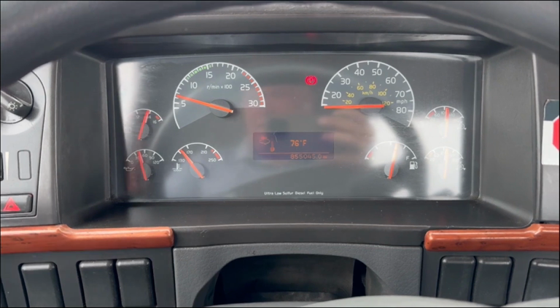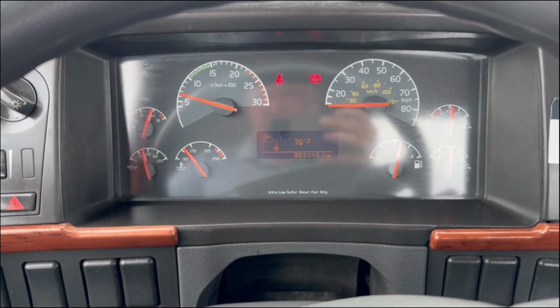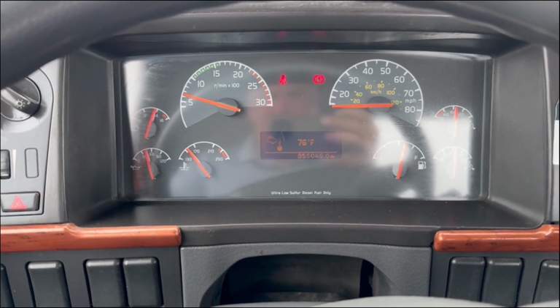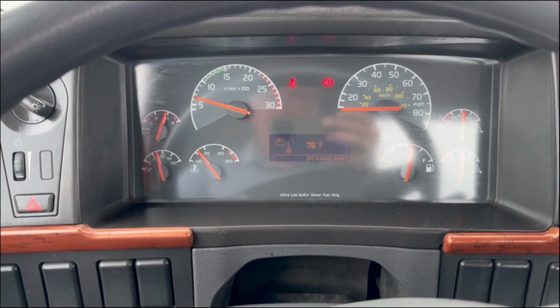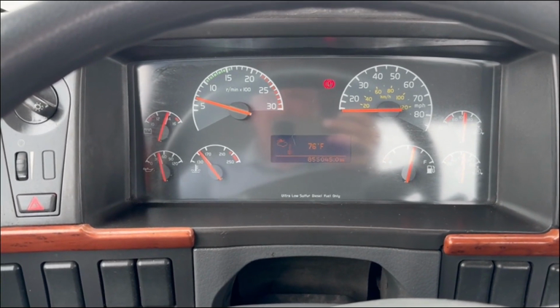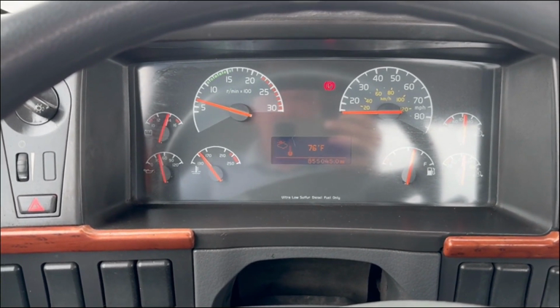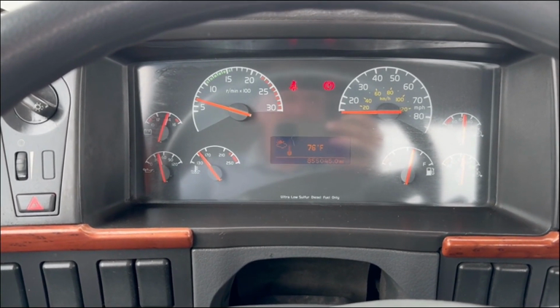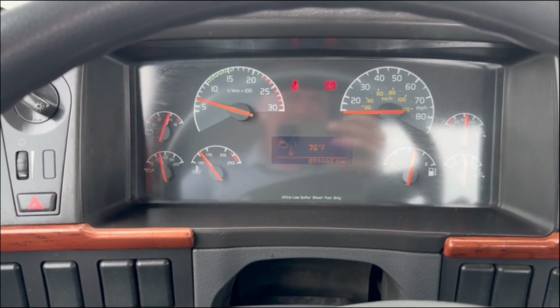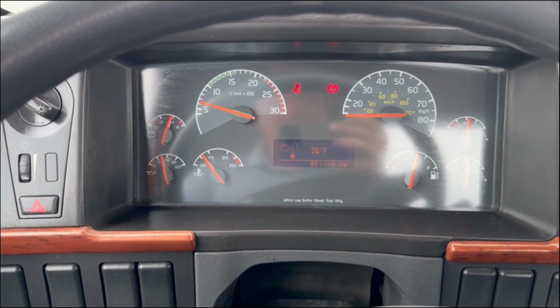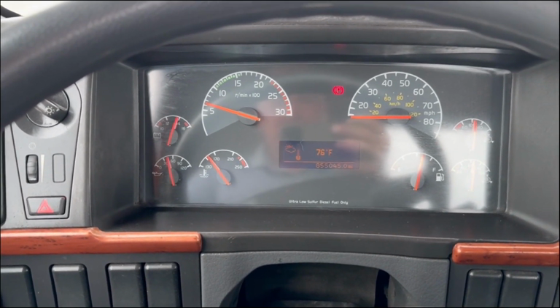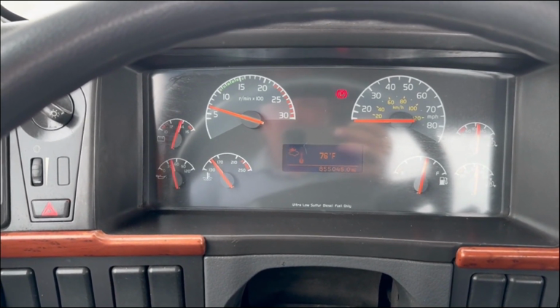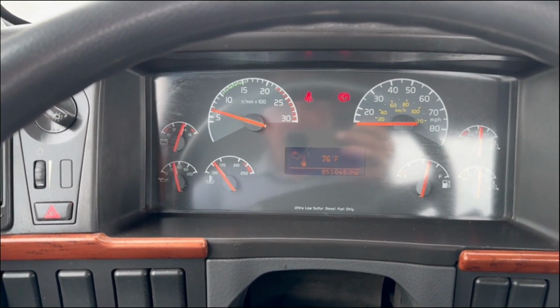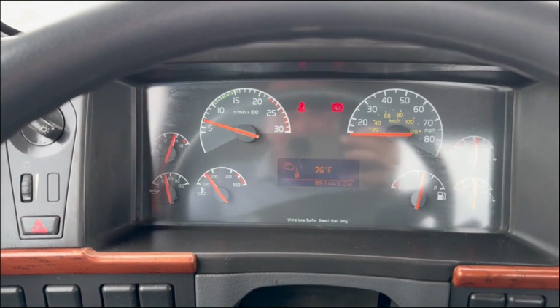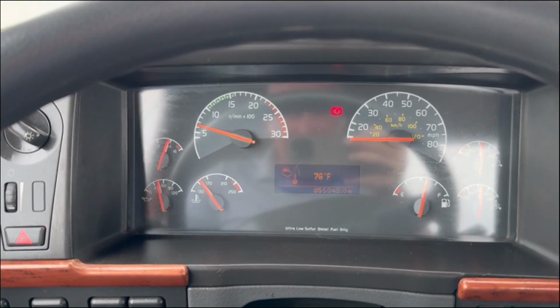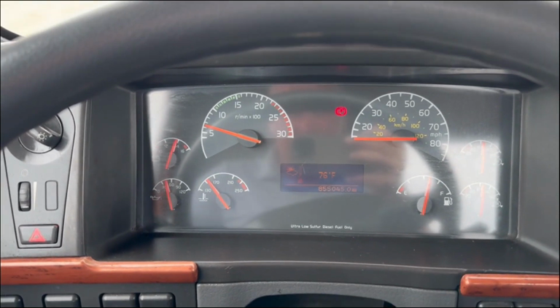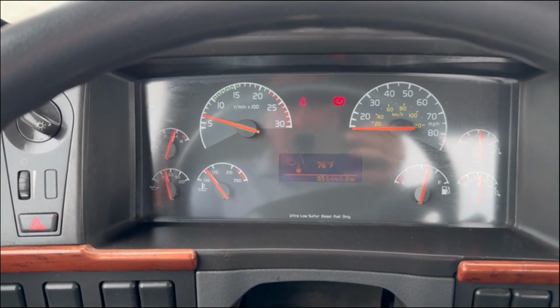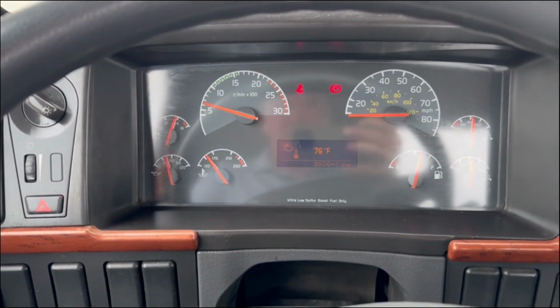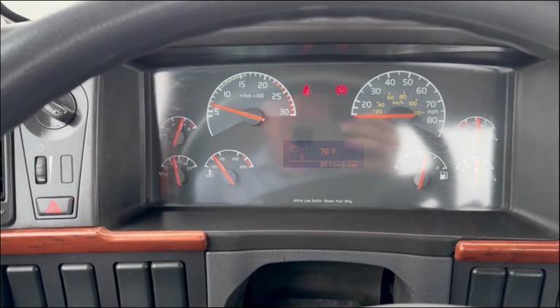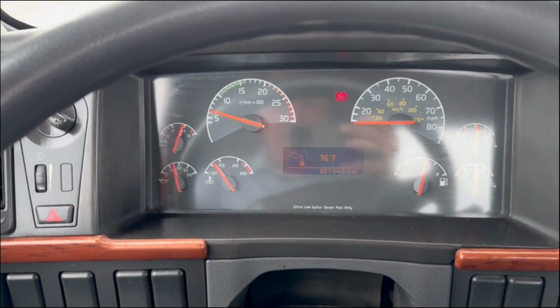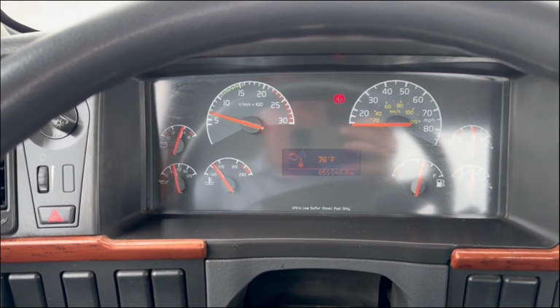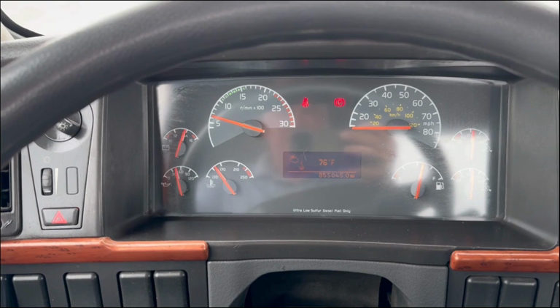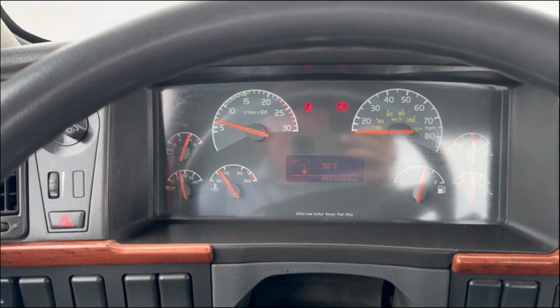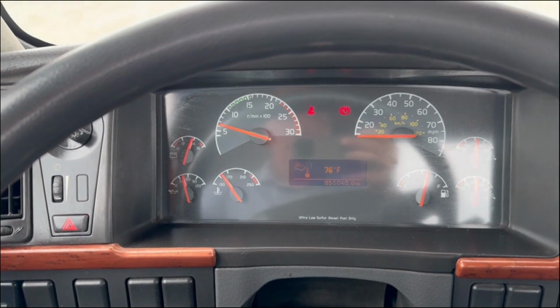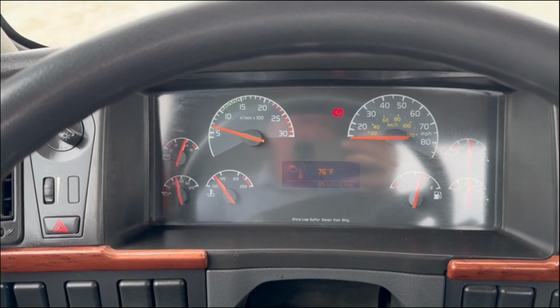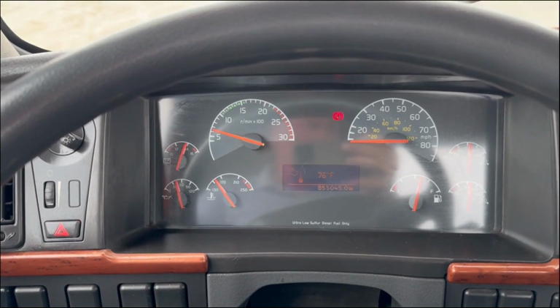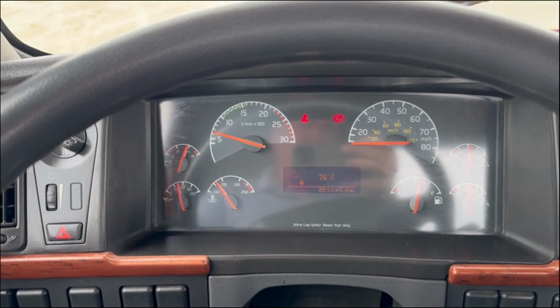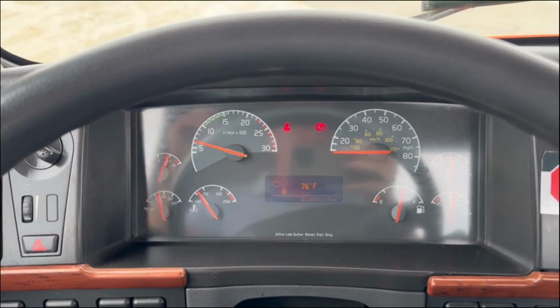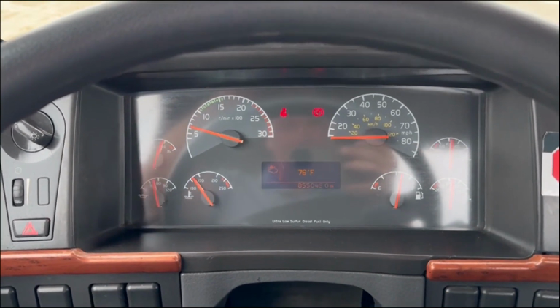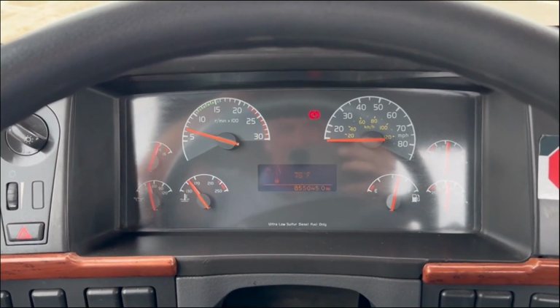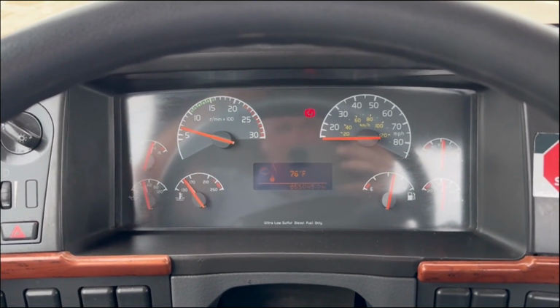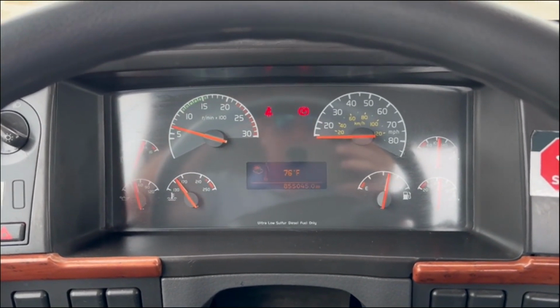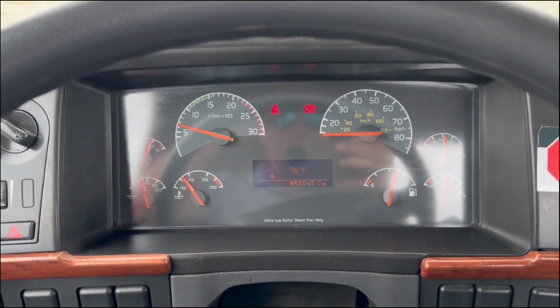2009 Volvo, it's a single axle. This truck has 855,045 miles. Really clean truck — this is part of the Yellow Freight Fleet.